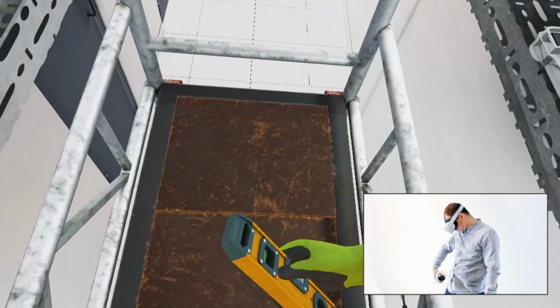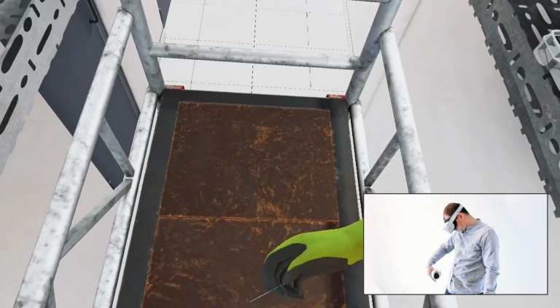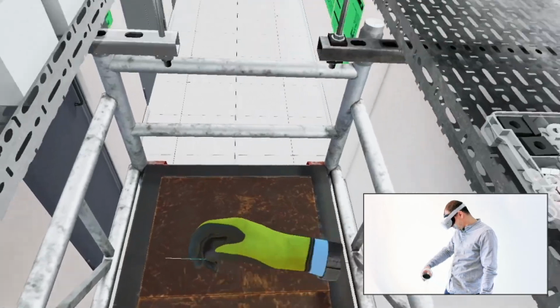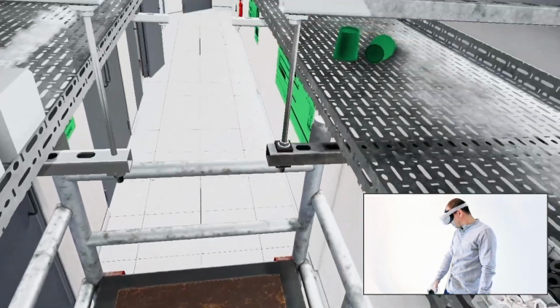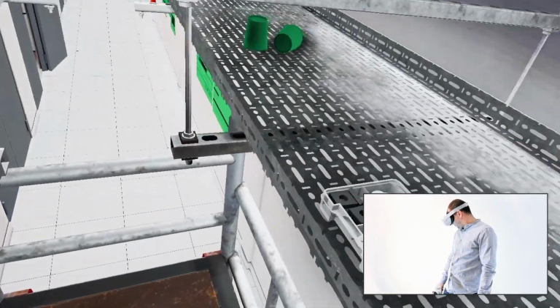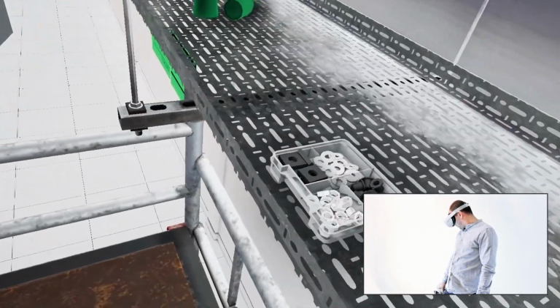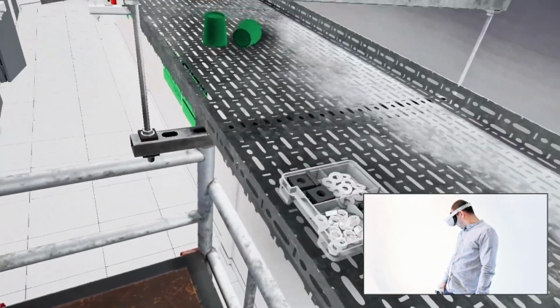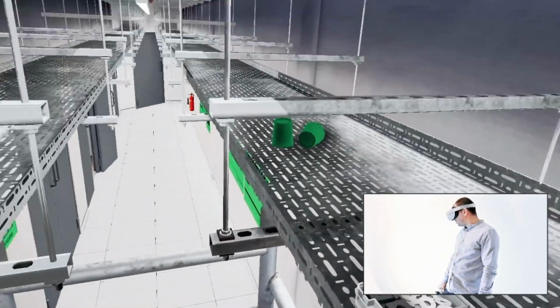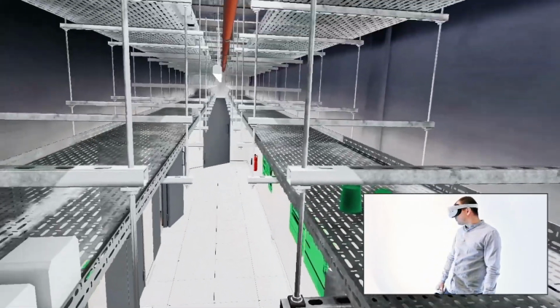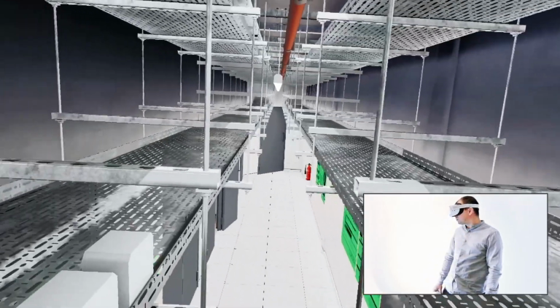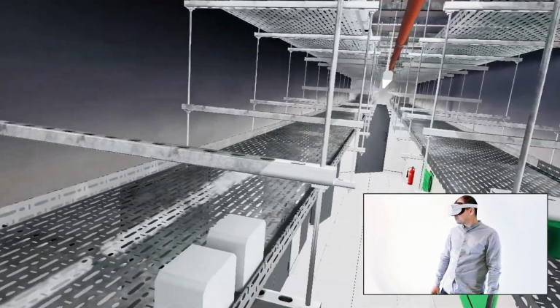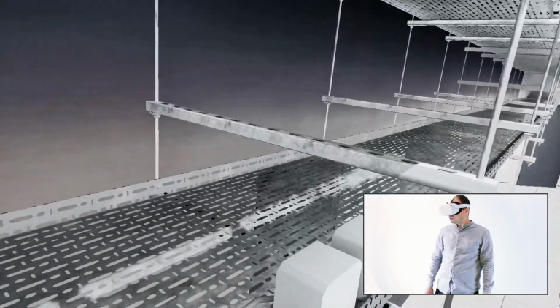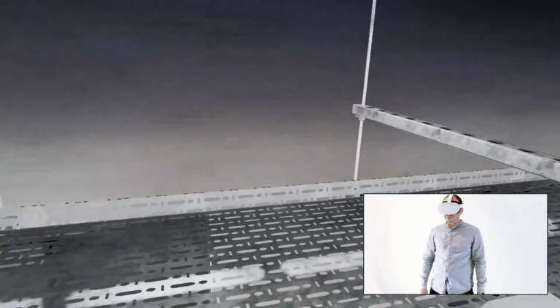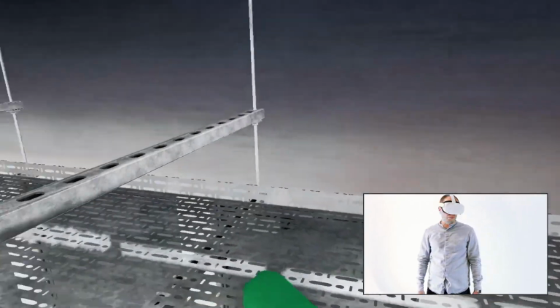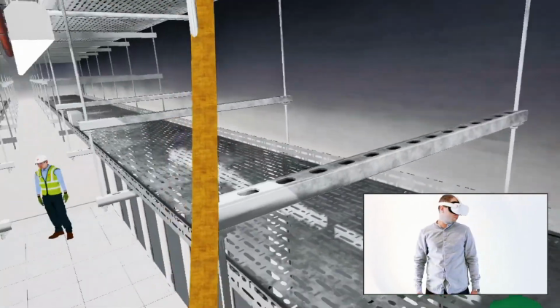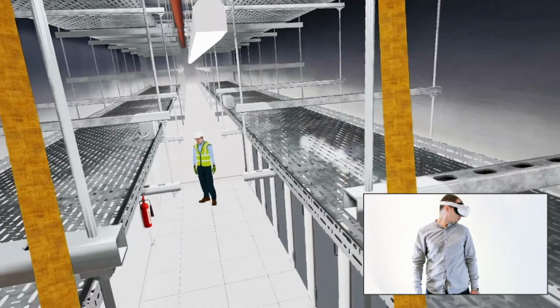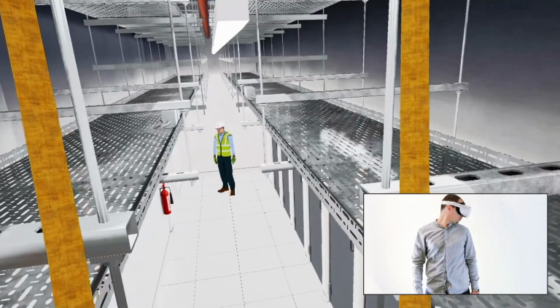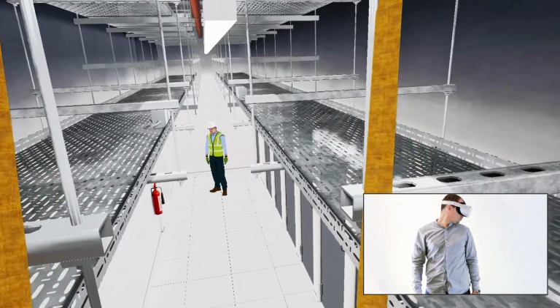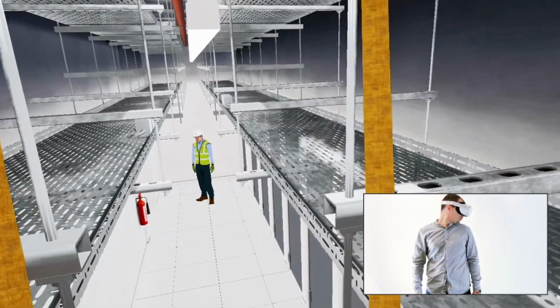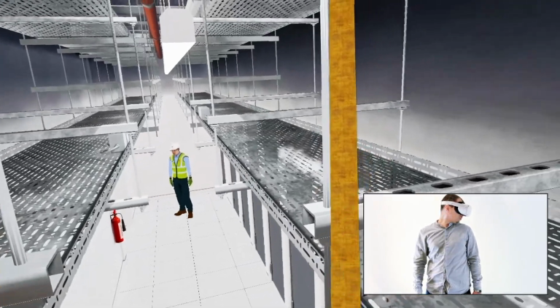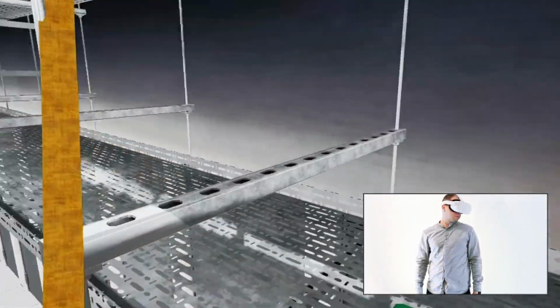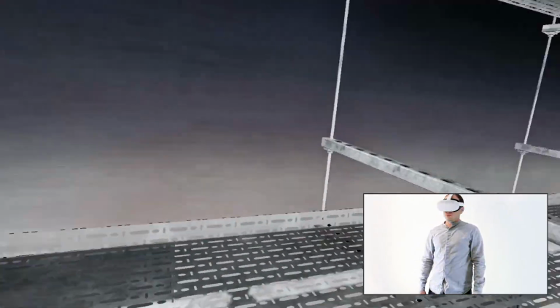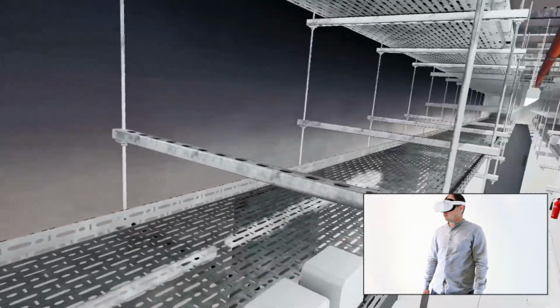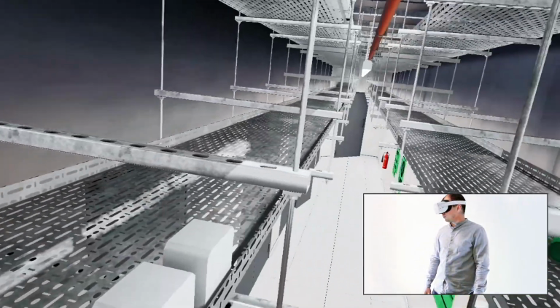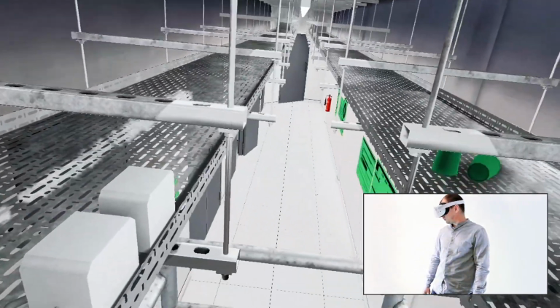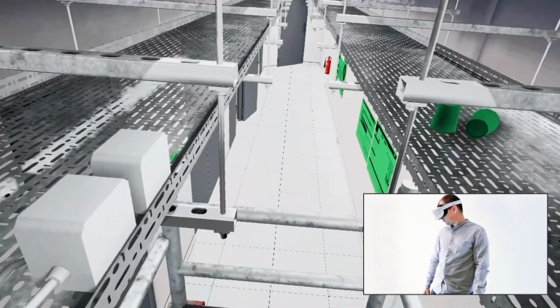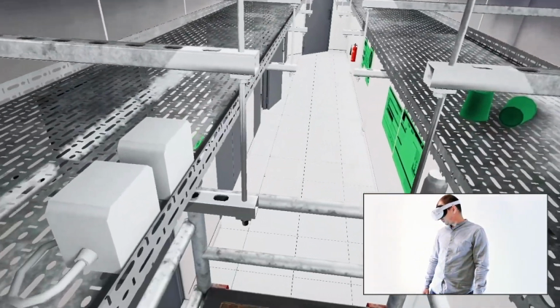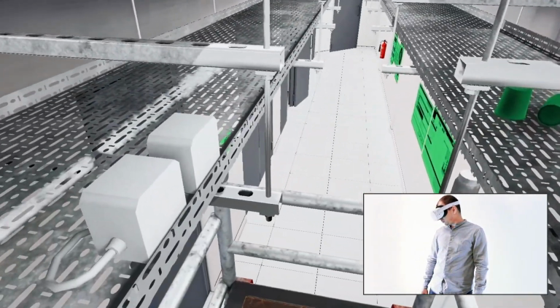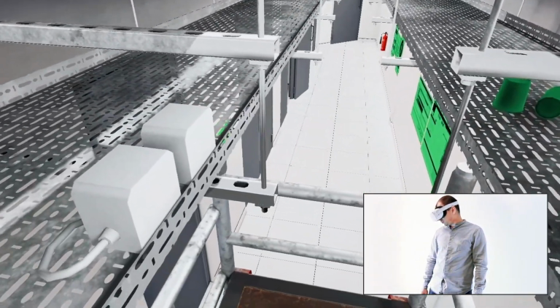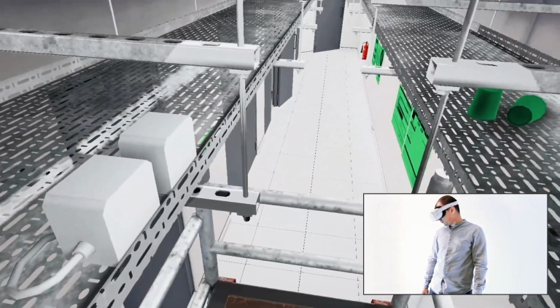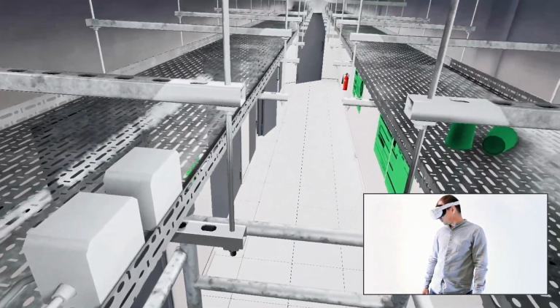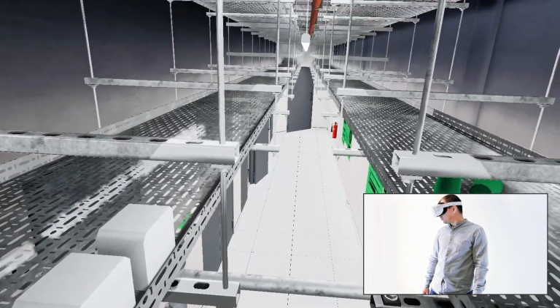Great. You have completed the task. Now let's move on to the training session results. You may ask your training supervisor for a debrief after the session is complete.